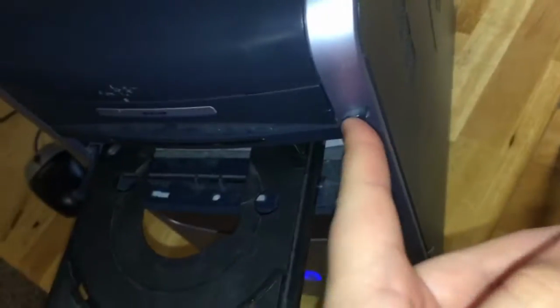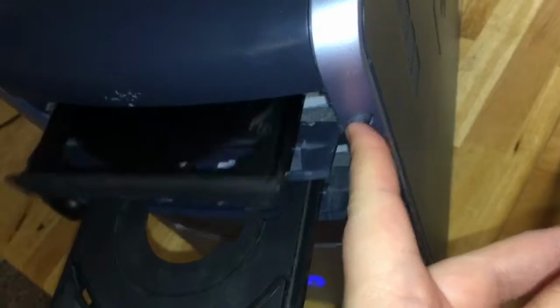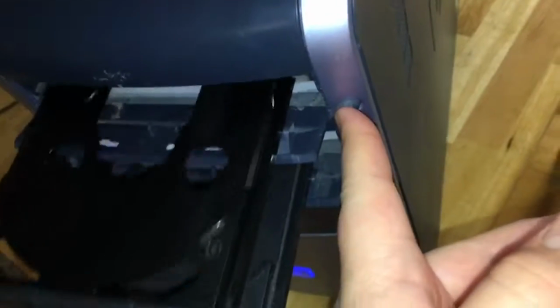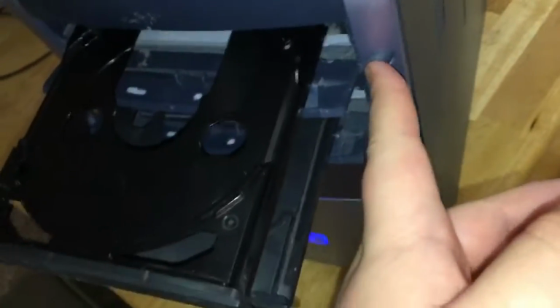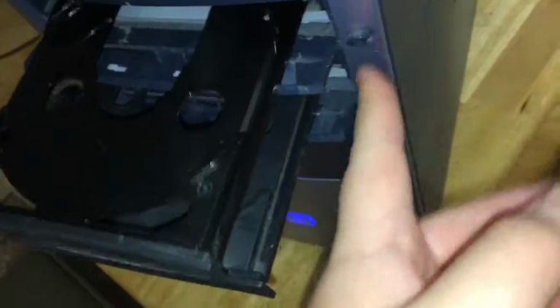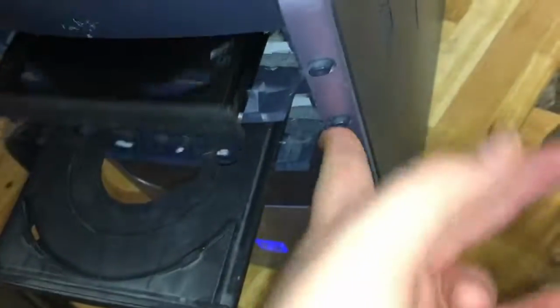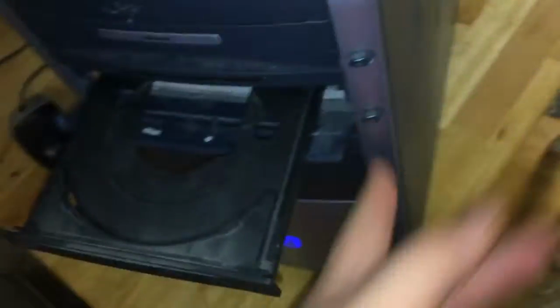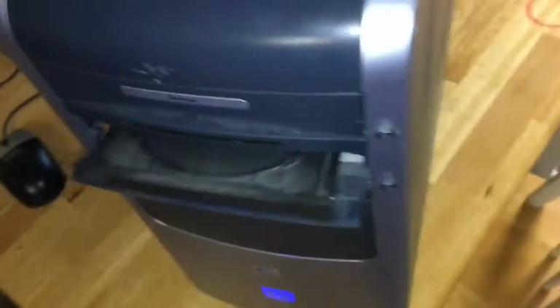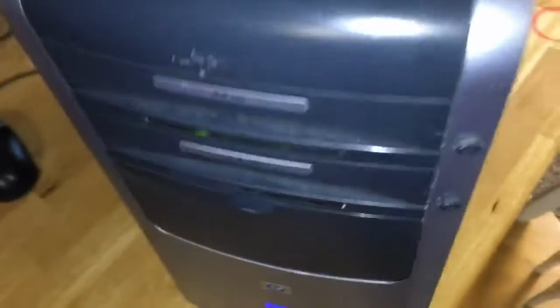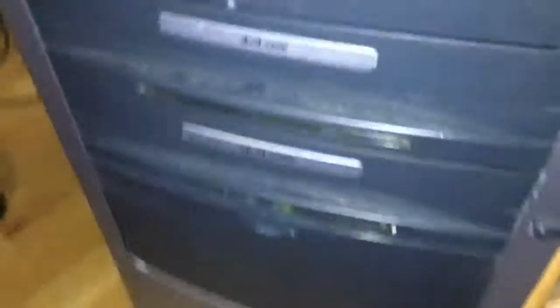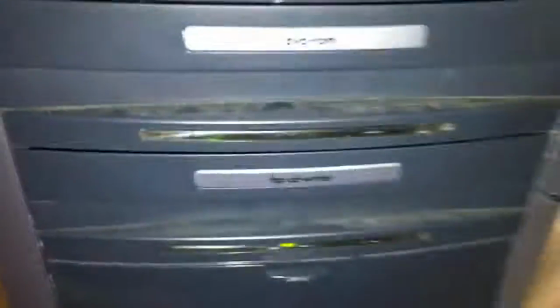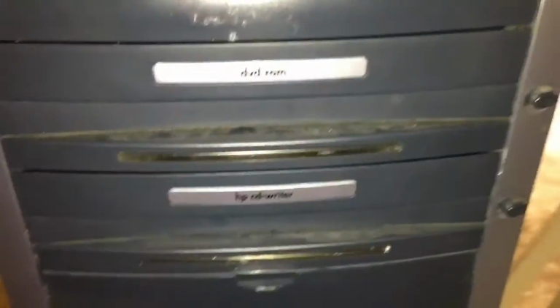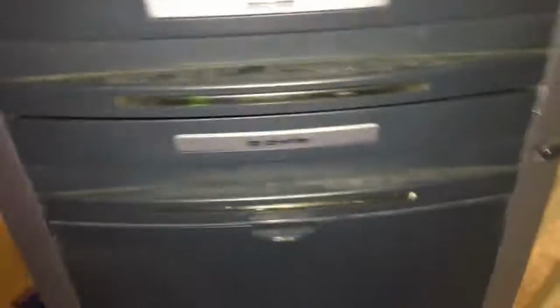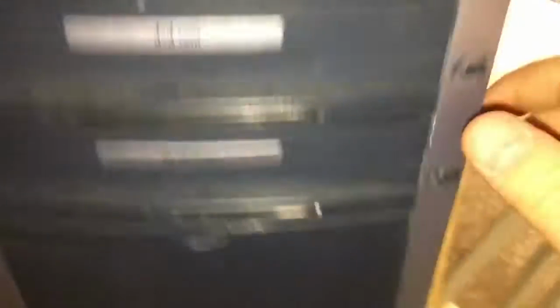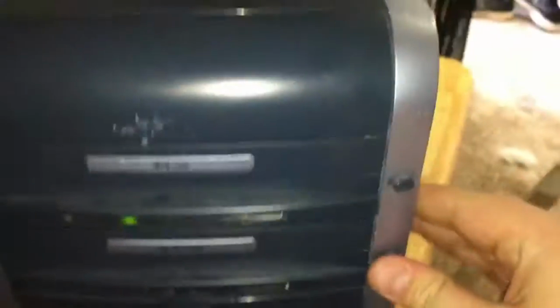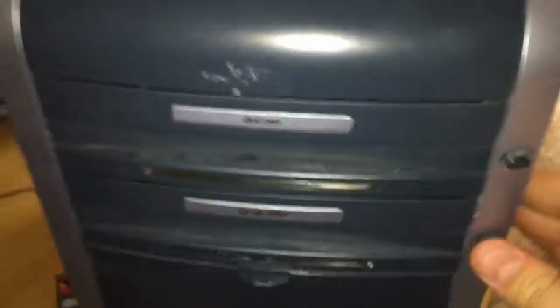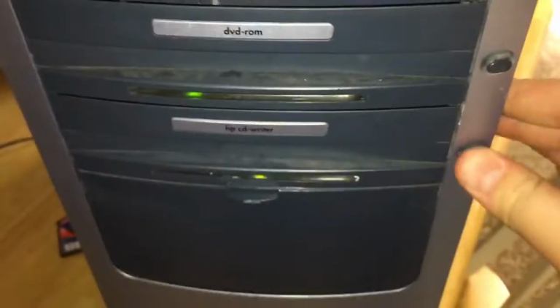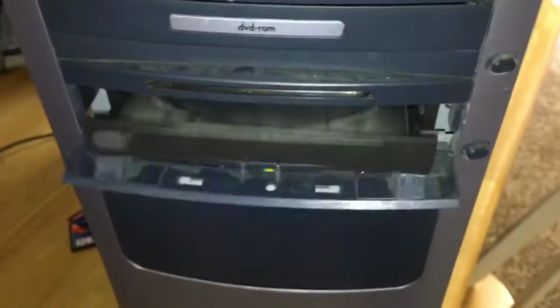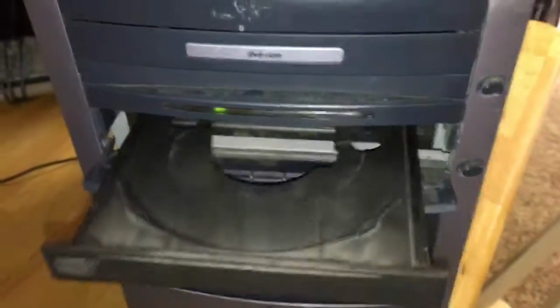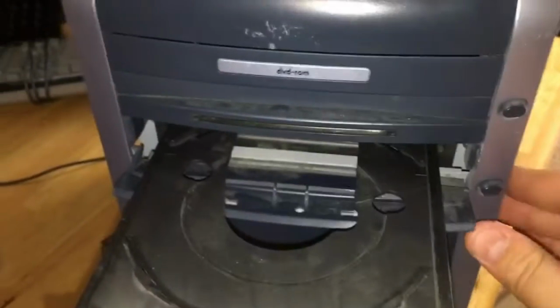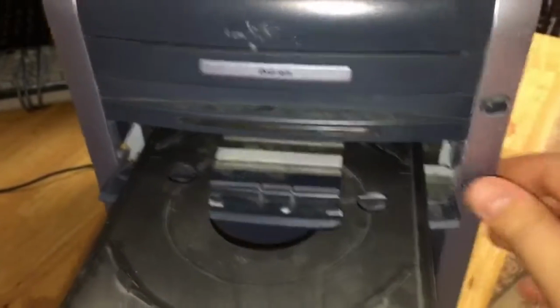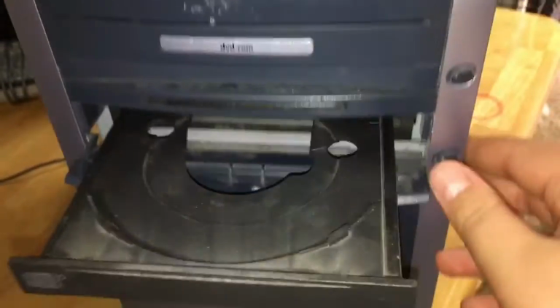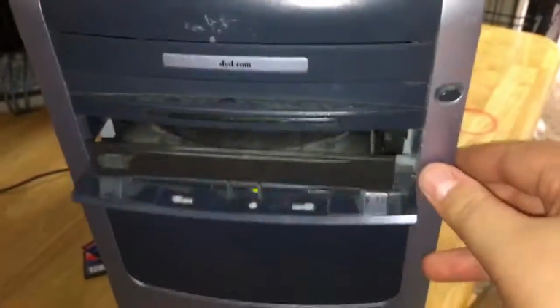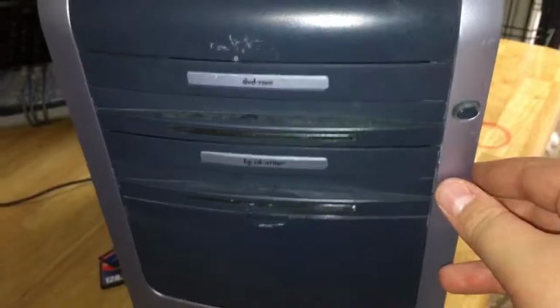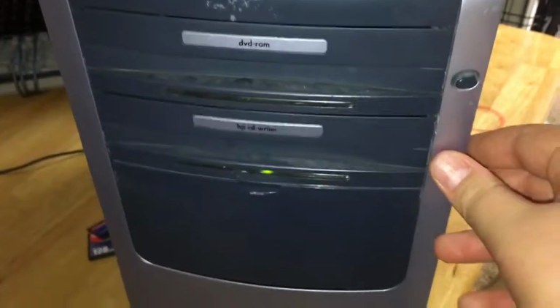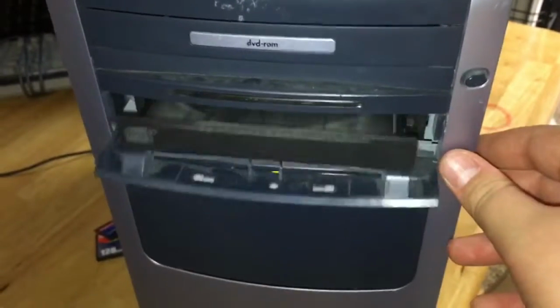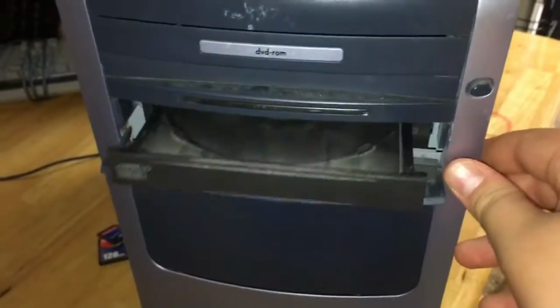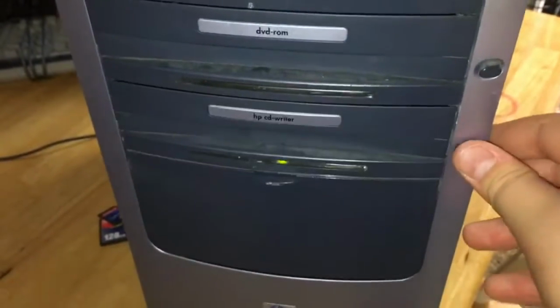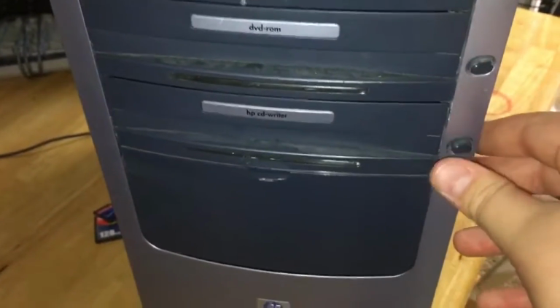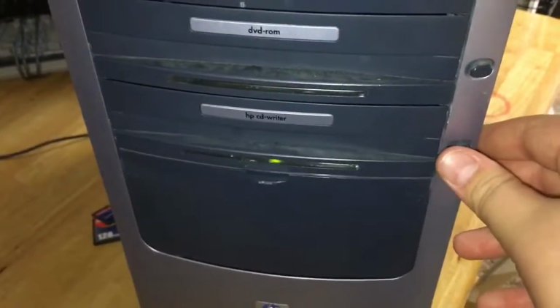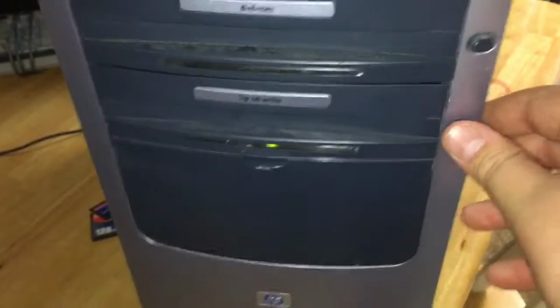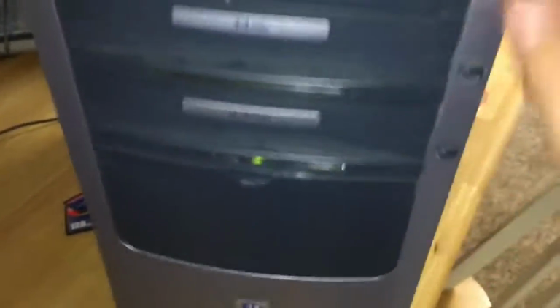The top one and bottom one both get done blinking. Sometimes the bottom one gets stuck. Normally I do this a lot to it and then it fixes it. See? Stuck.